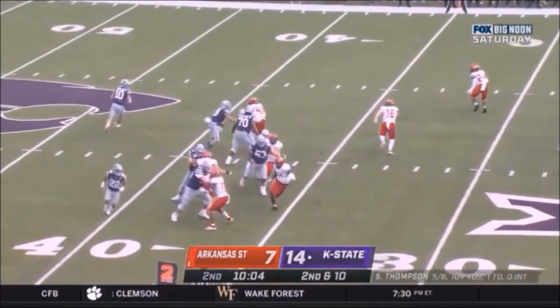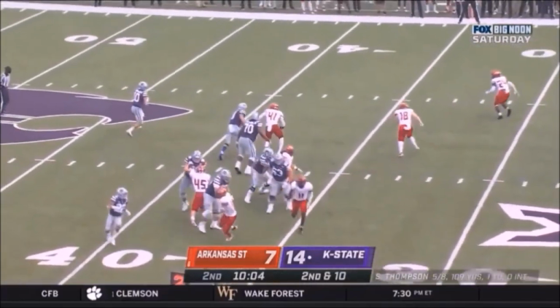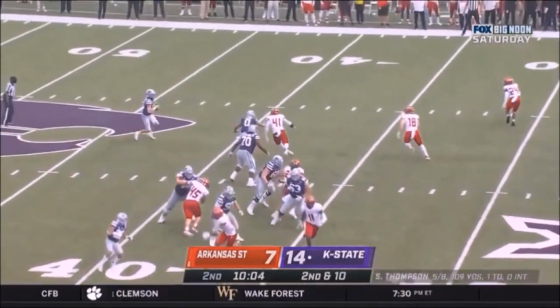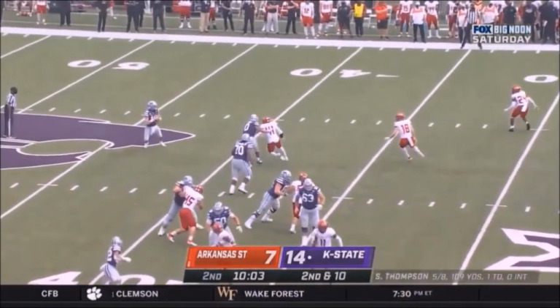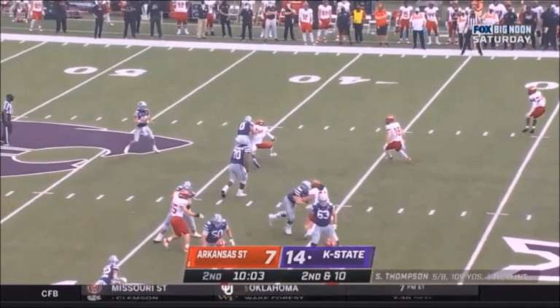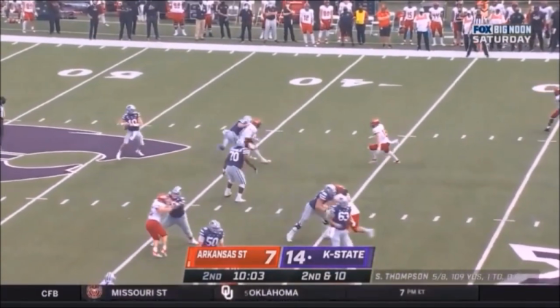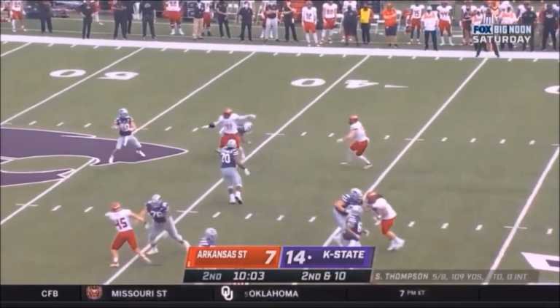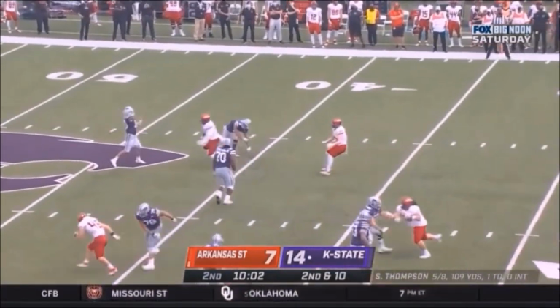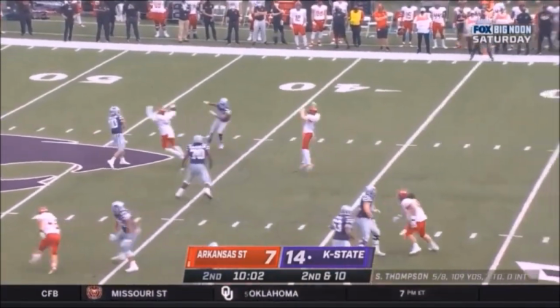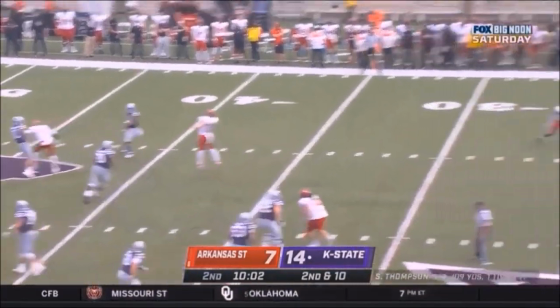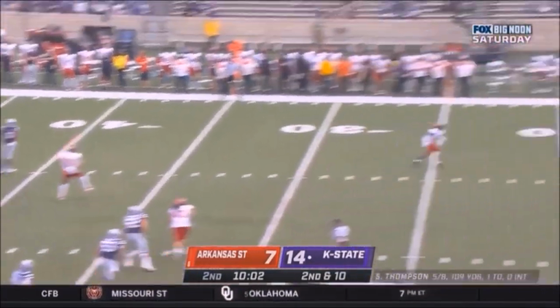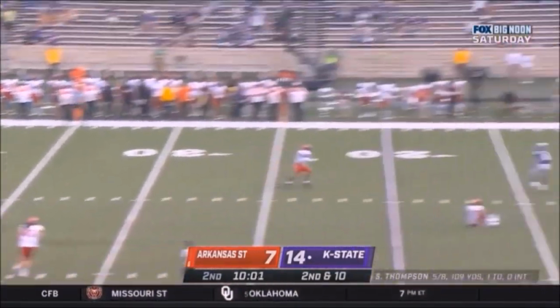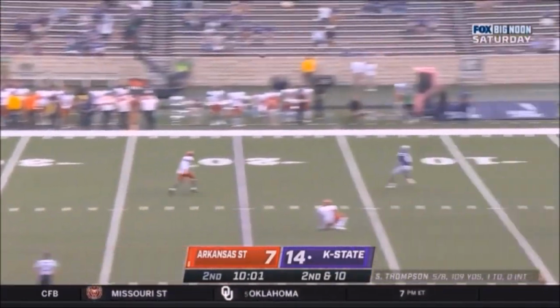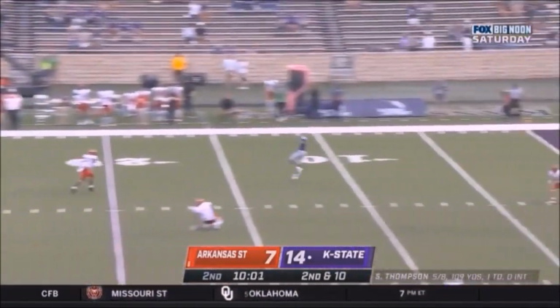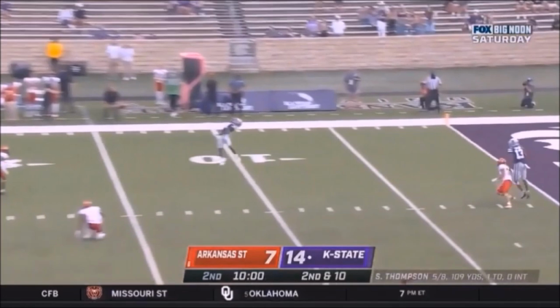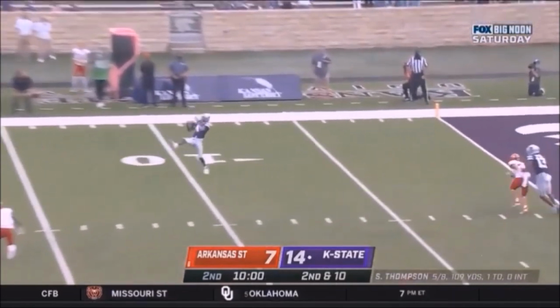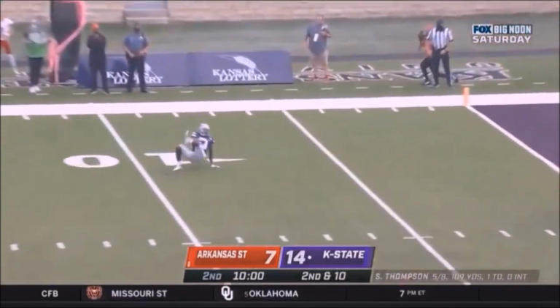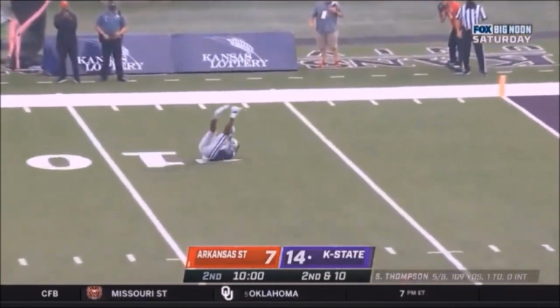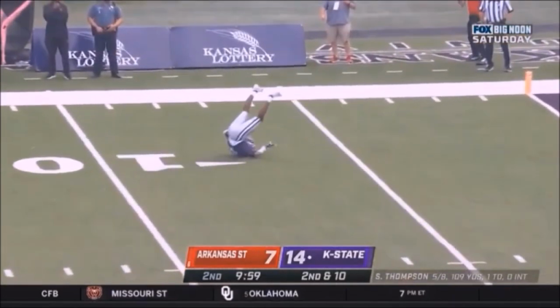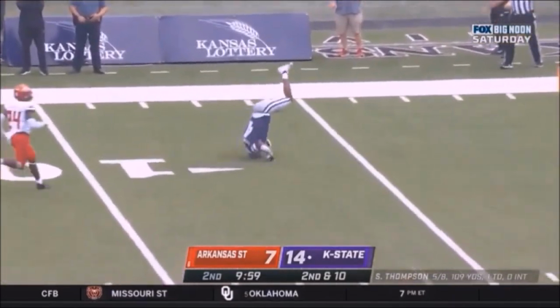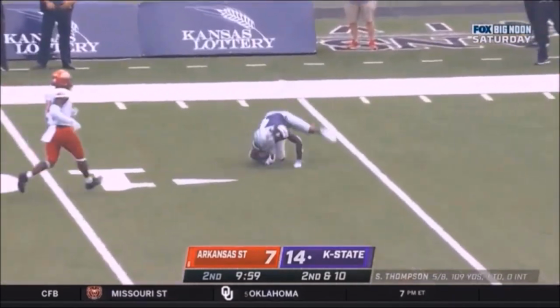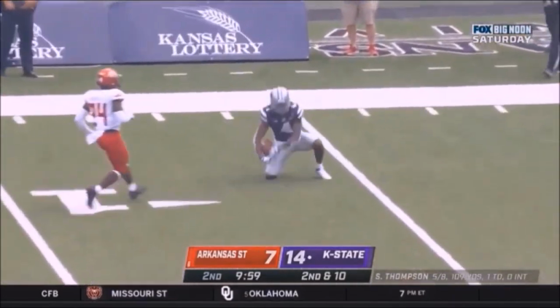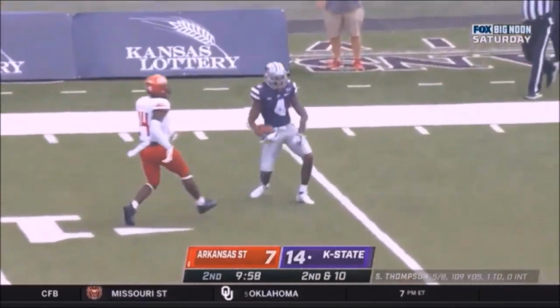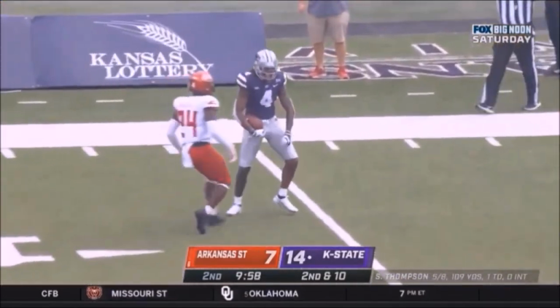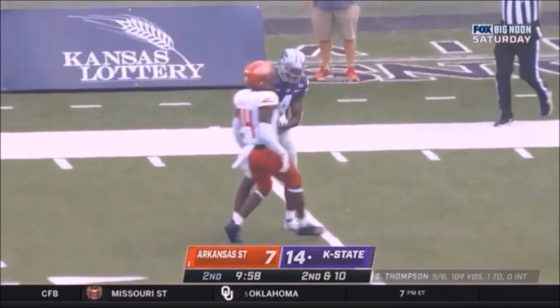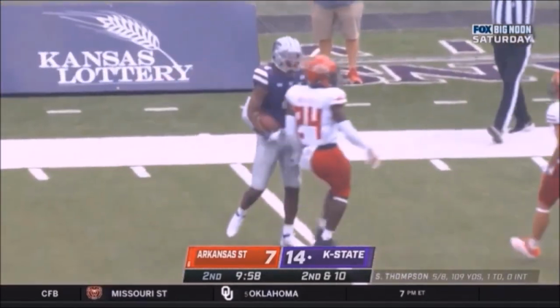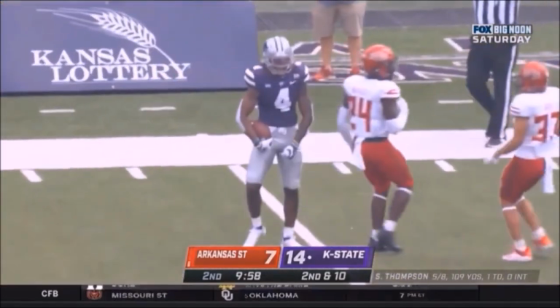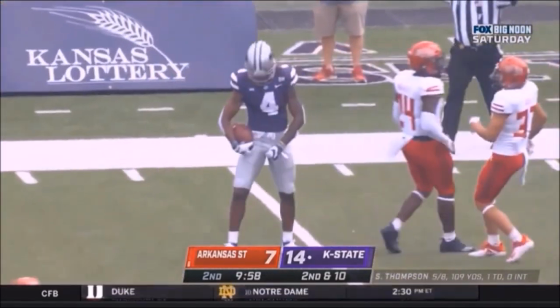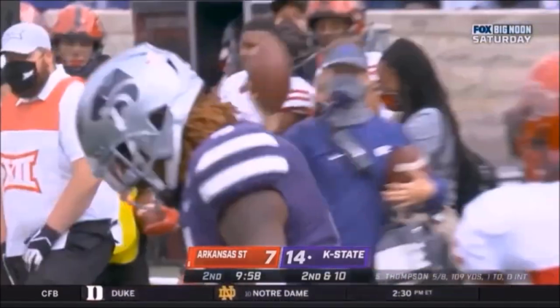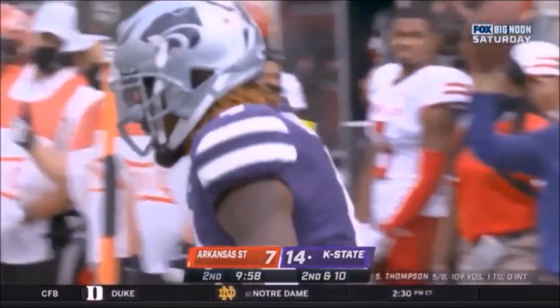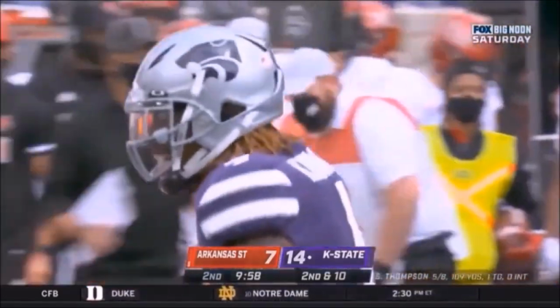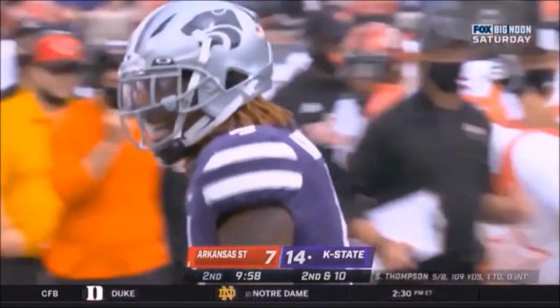Thompson sets up, delivers — oh, what a catch by Malik Knows, and that would have stayed!